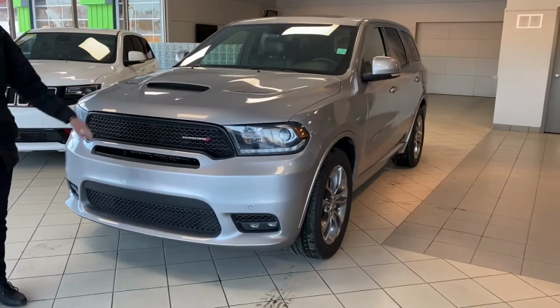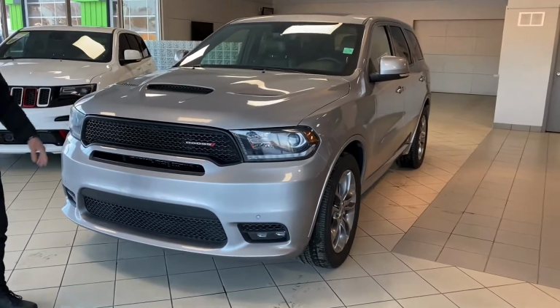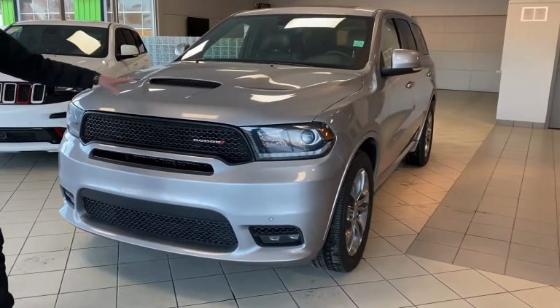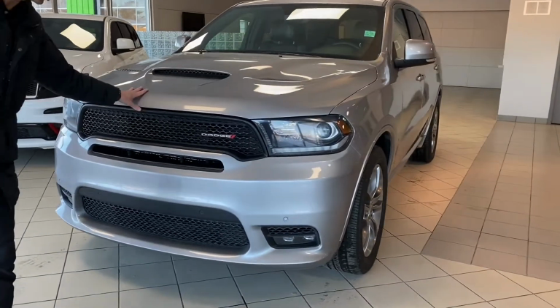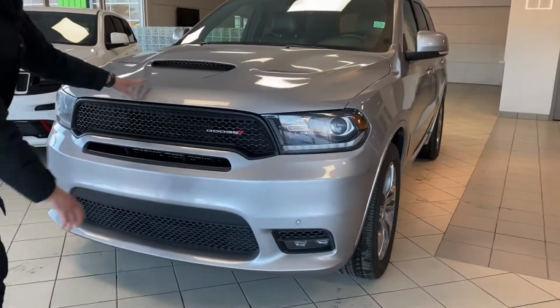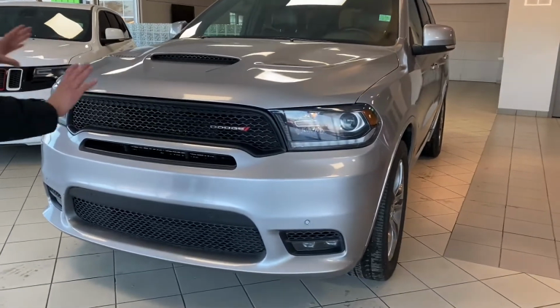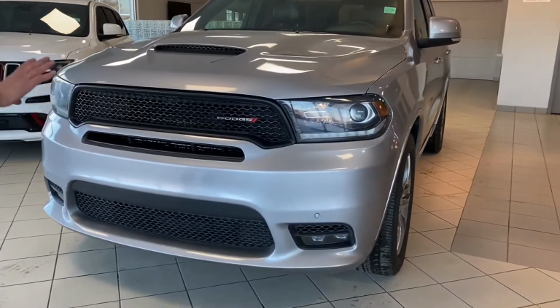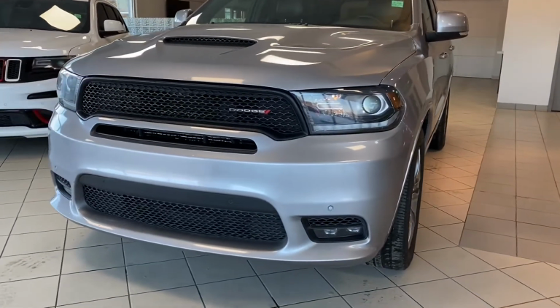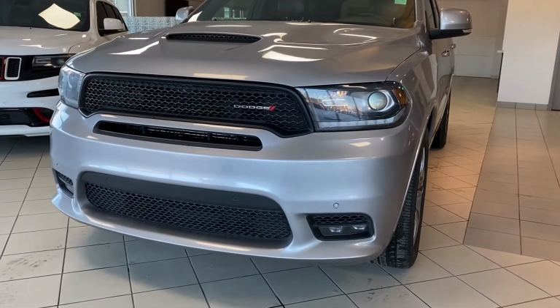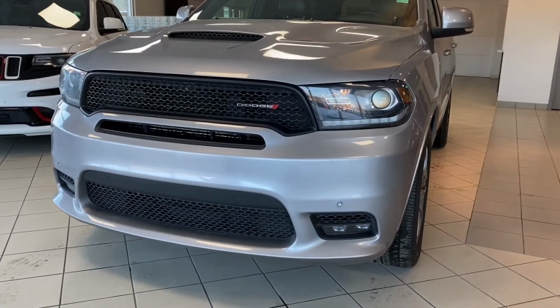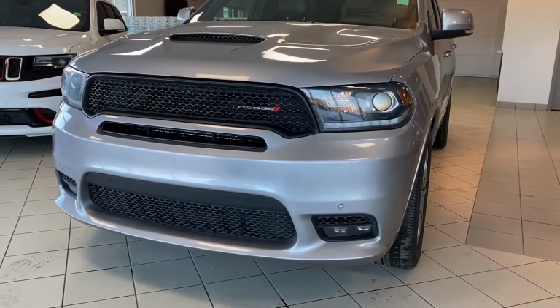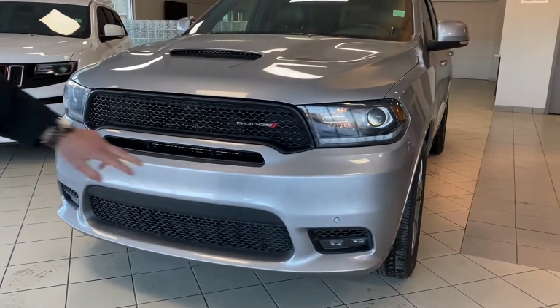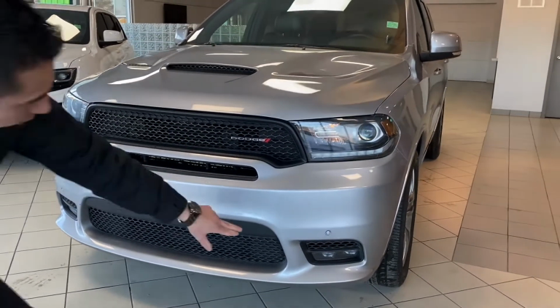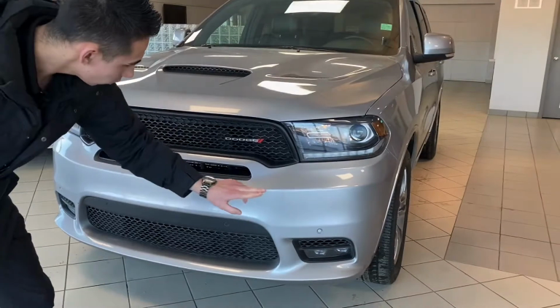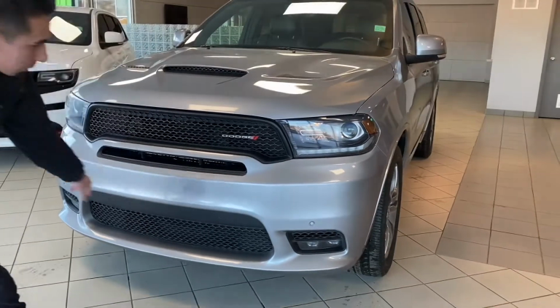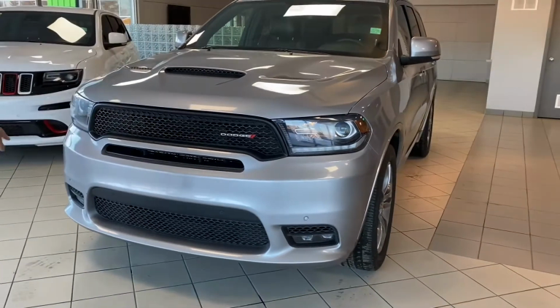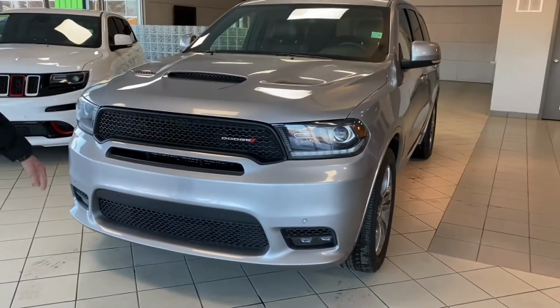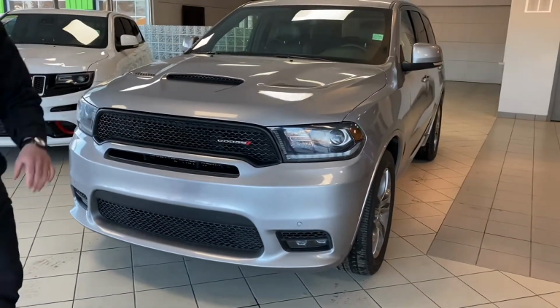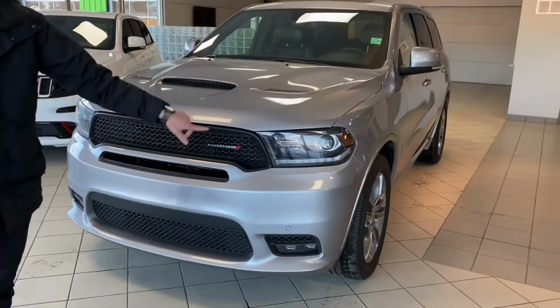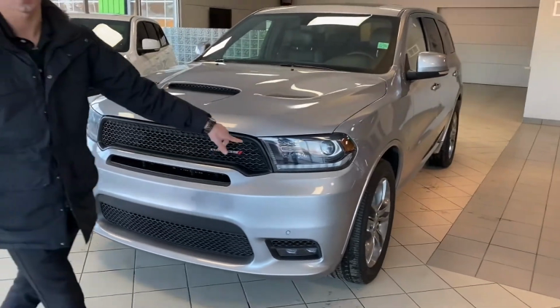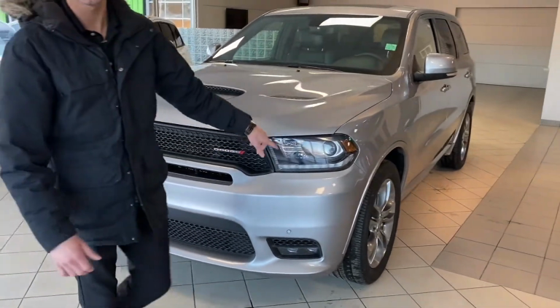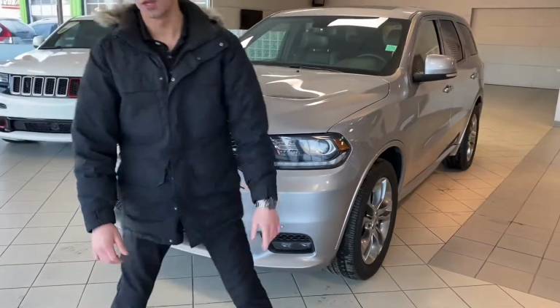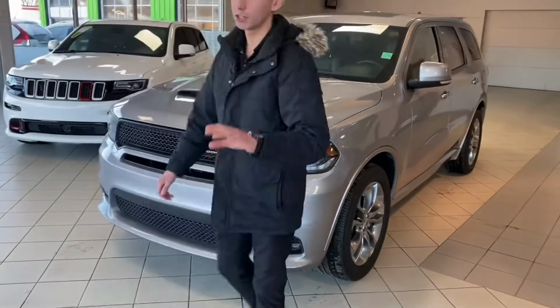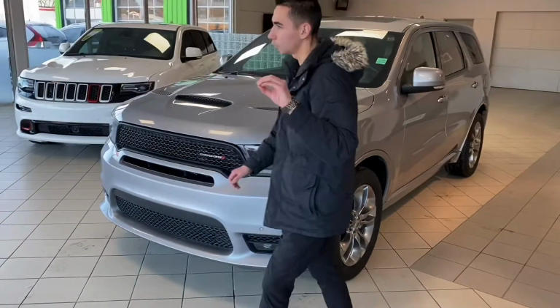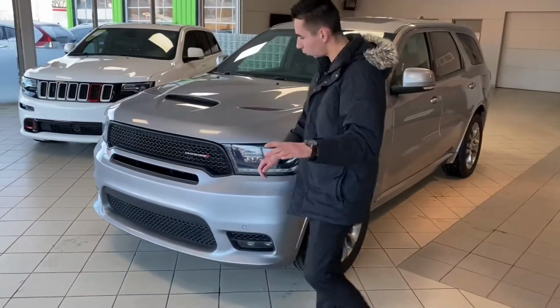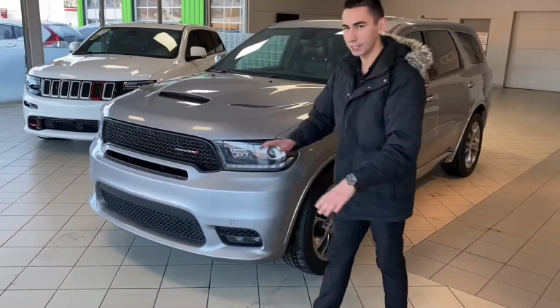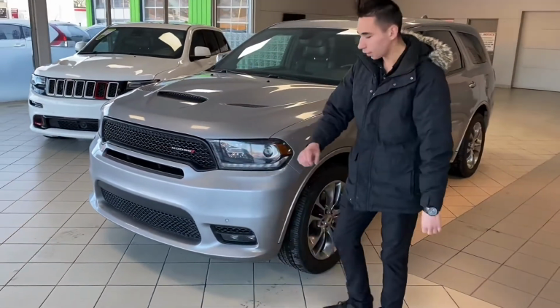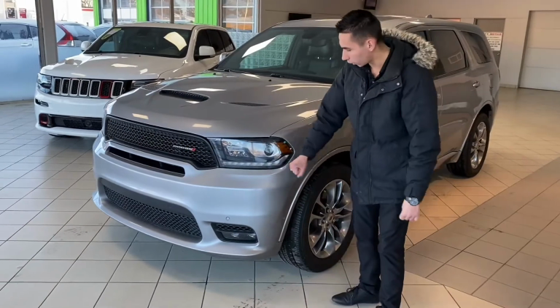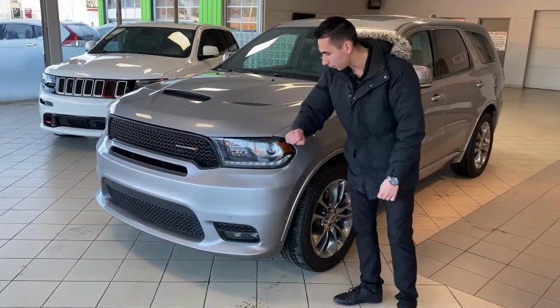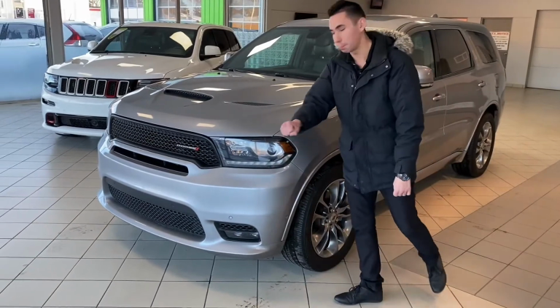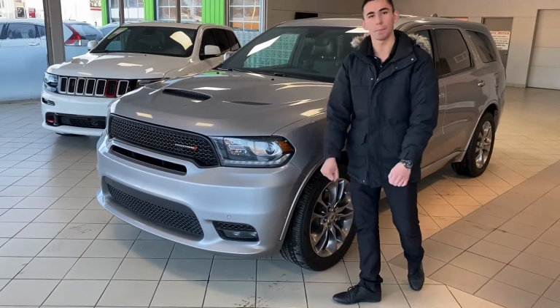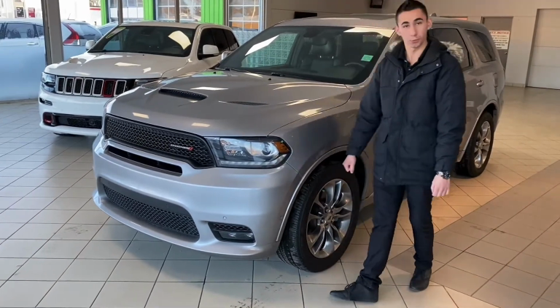Got the nice RT style hood, the aggressive front end with the air dams, fog lights down below, front parking sensors throughout, and projector style headlights which is super cool. They're xenon, so they are pretty much punch proof.